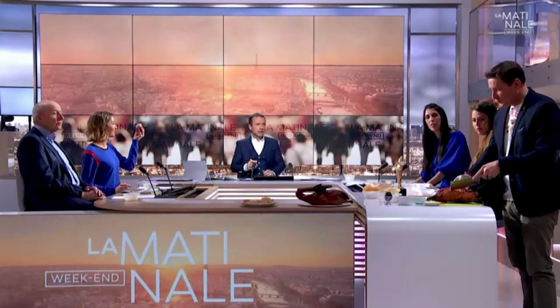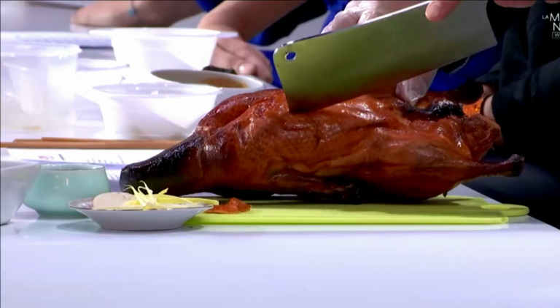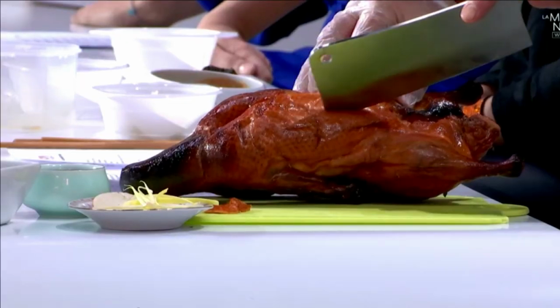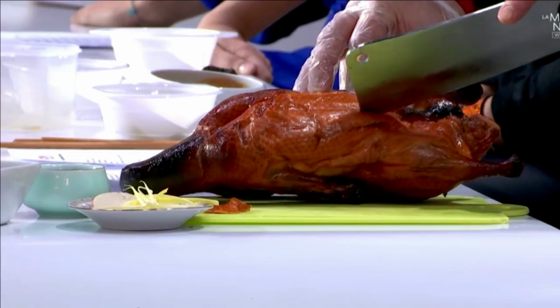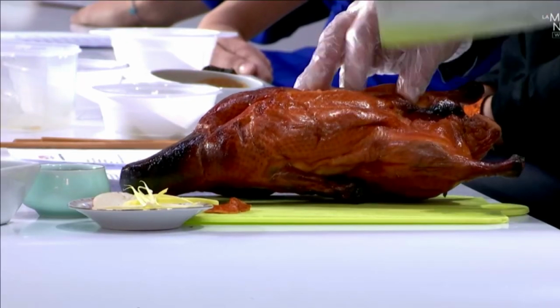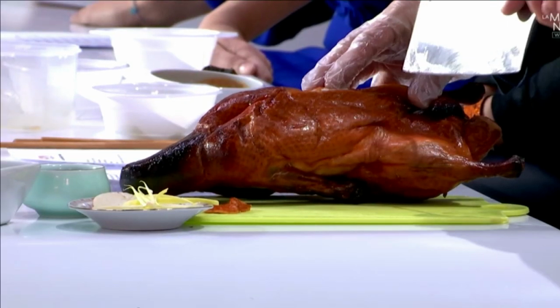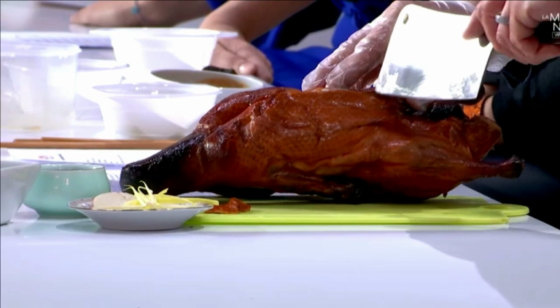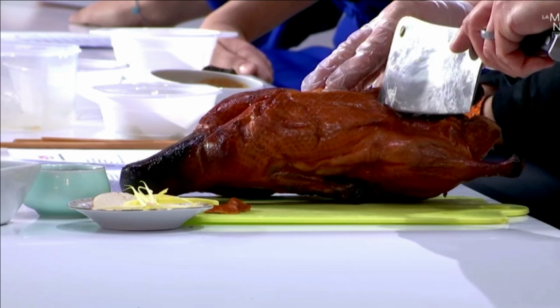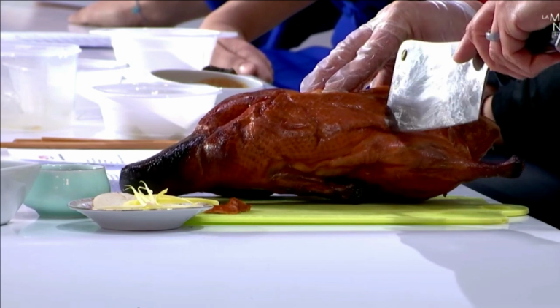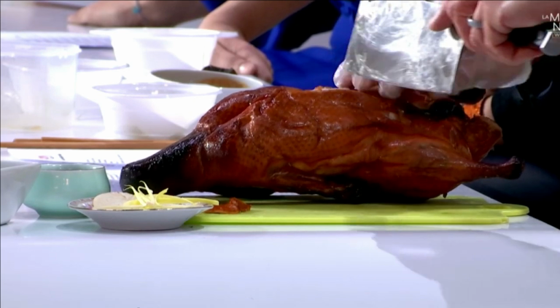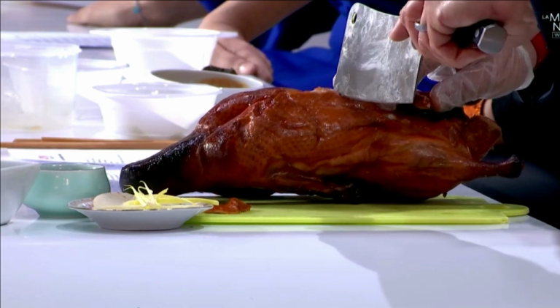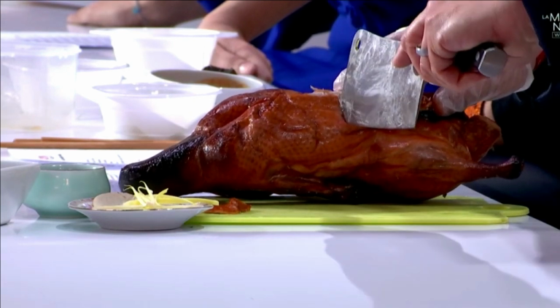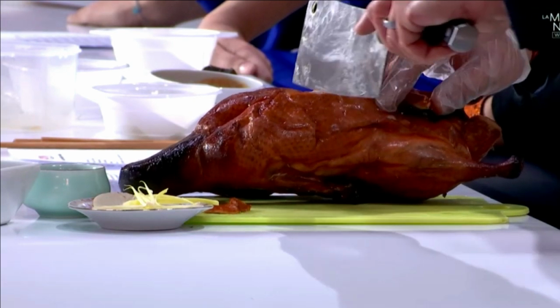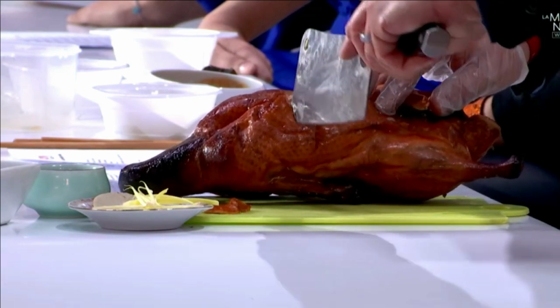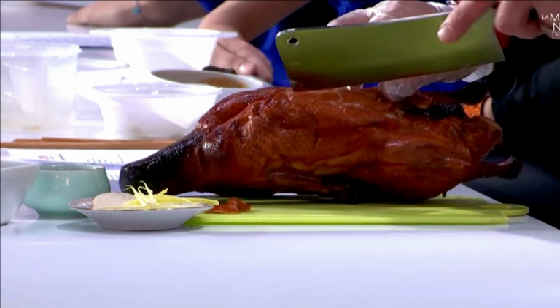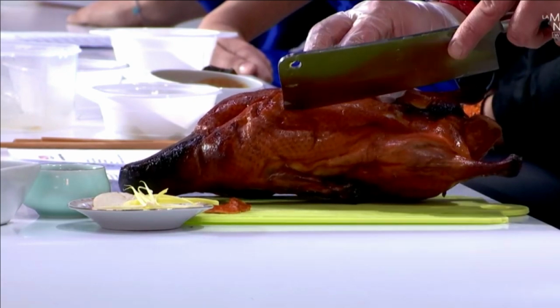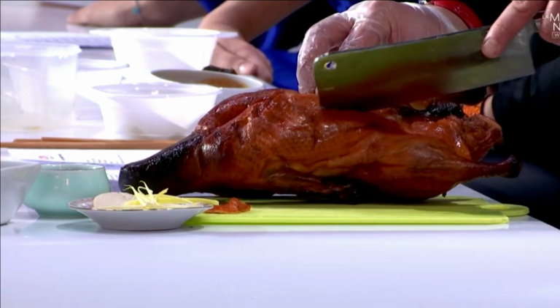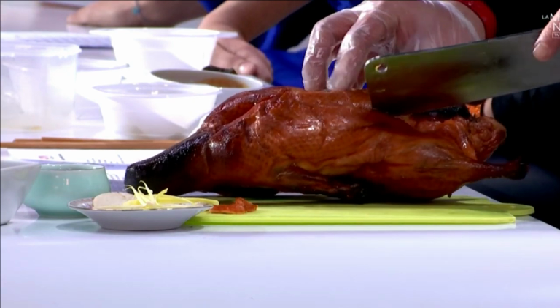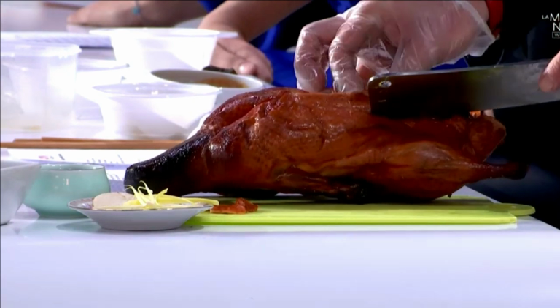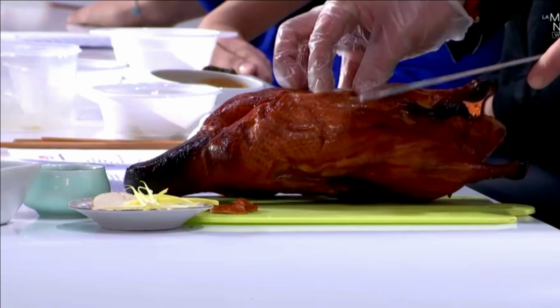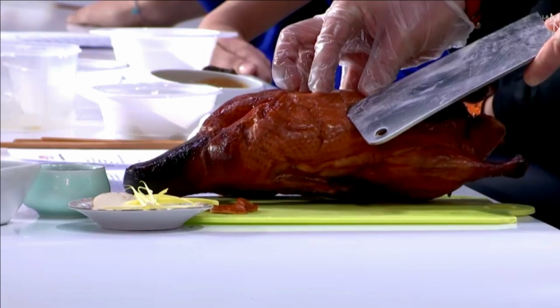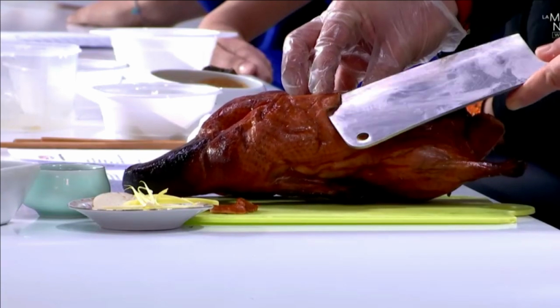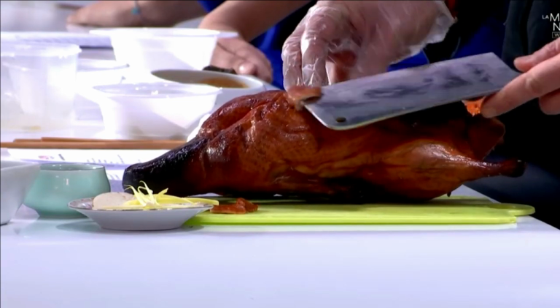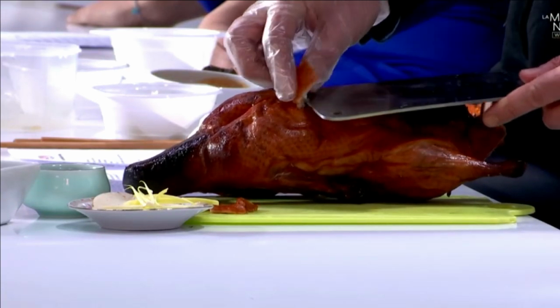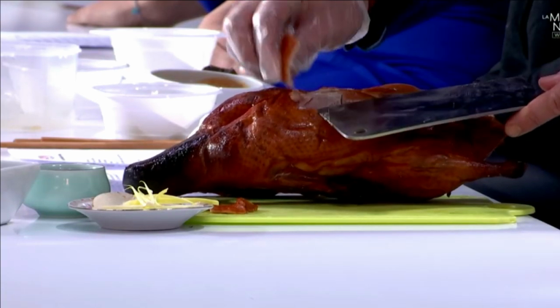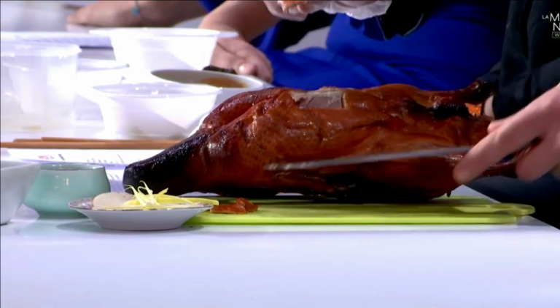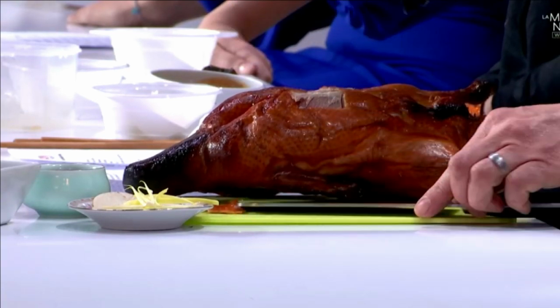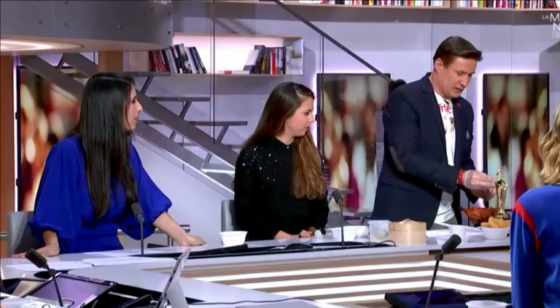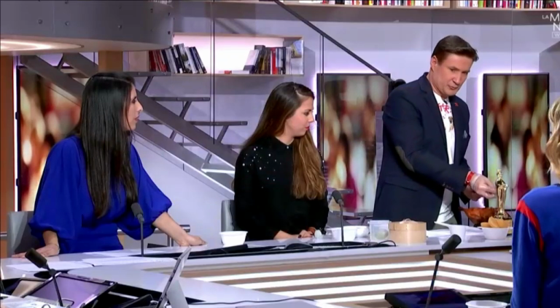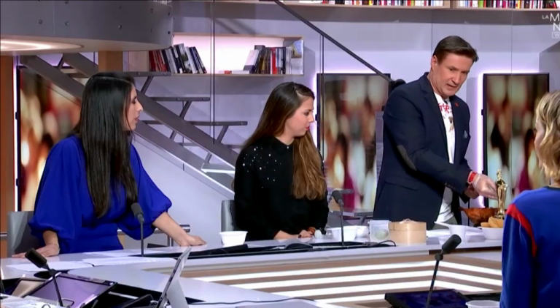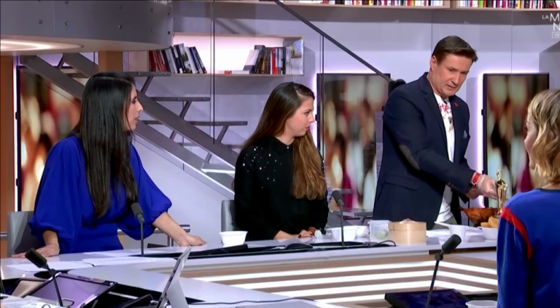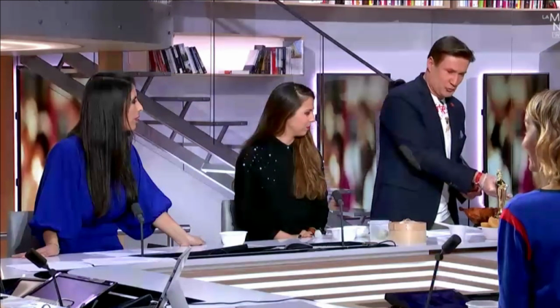Donc, je vais vous proposer de le déguster. On commence toujours par la peau, toujours par la peau. On coupe des petits carrés de peau, comme ceci. Je vais essayer de vous le décoller. Voilà. Une fois qu'on a notre petit carré de peau,